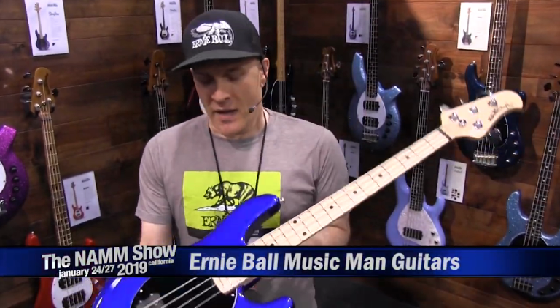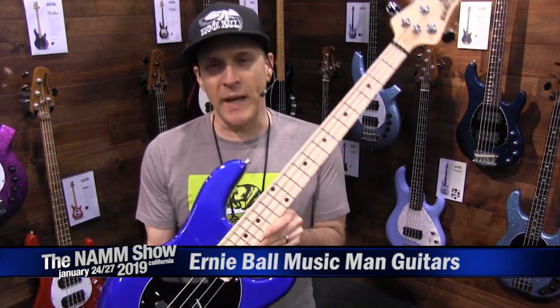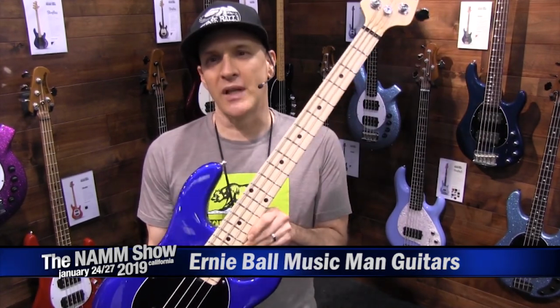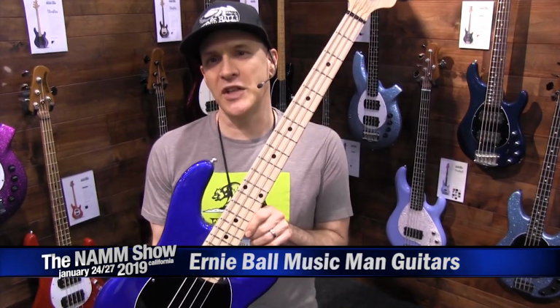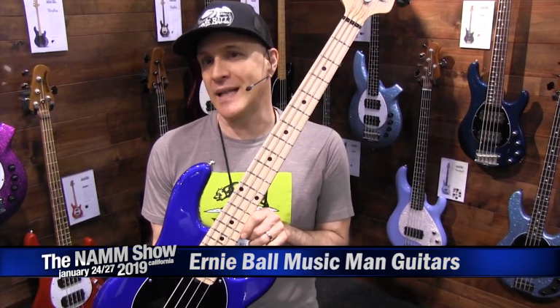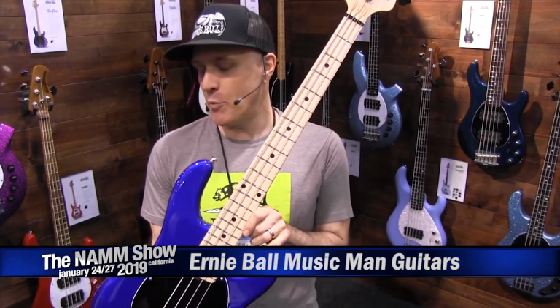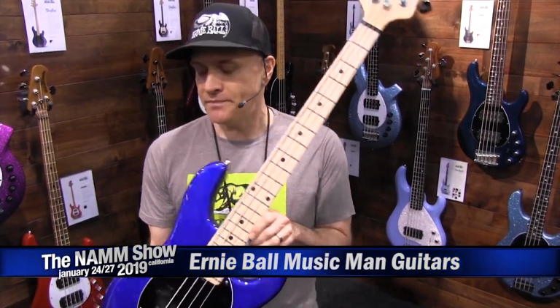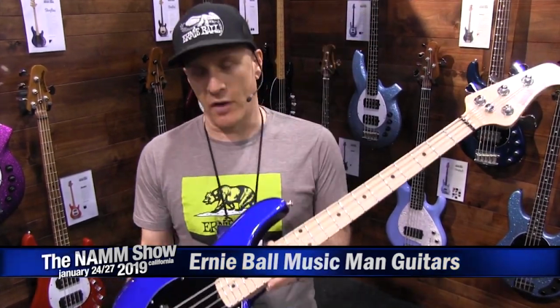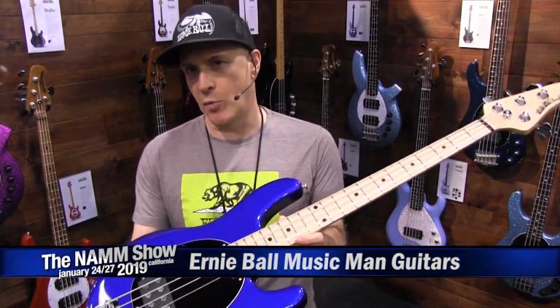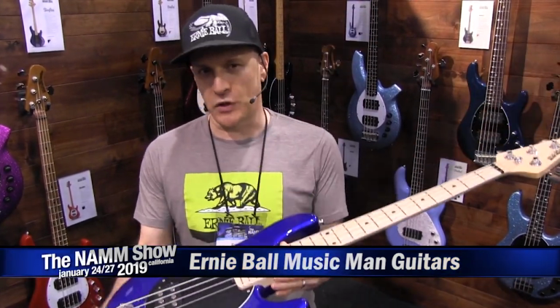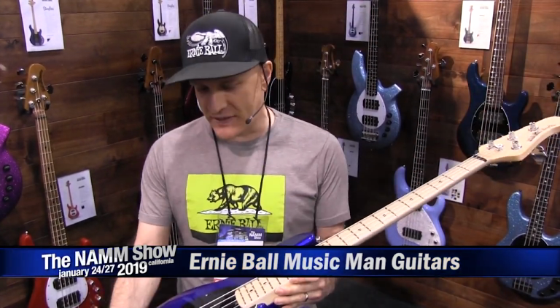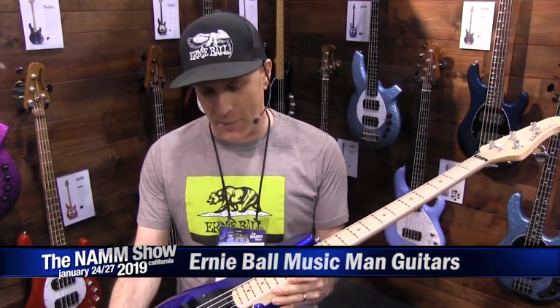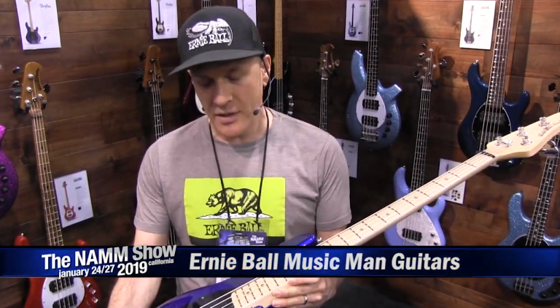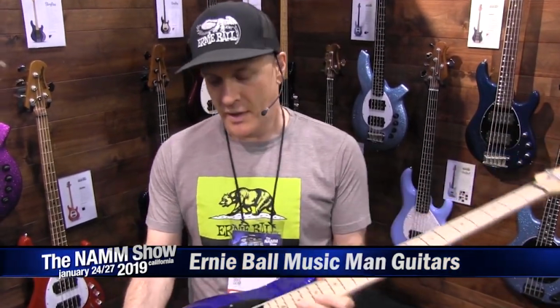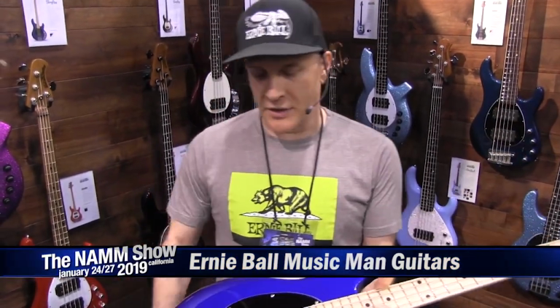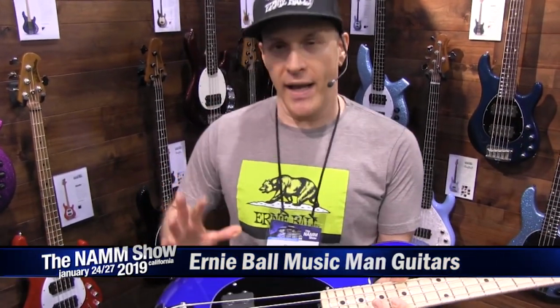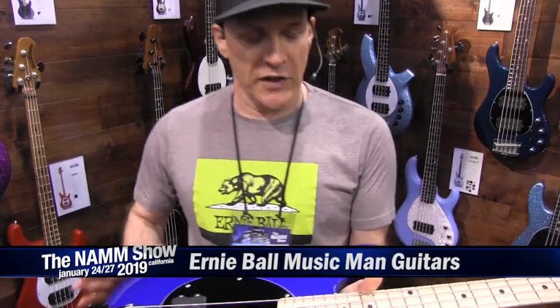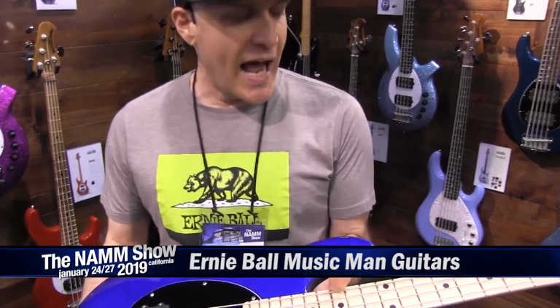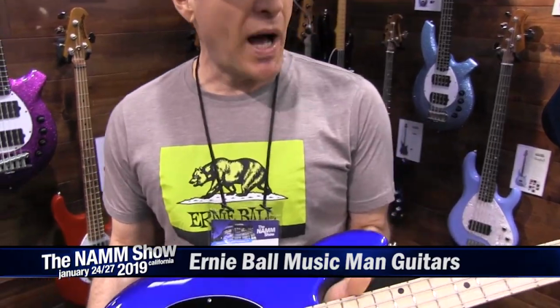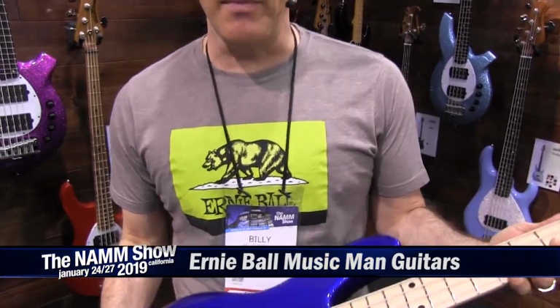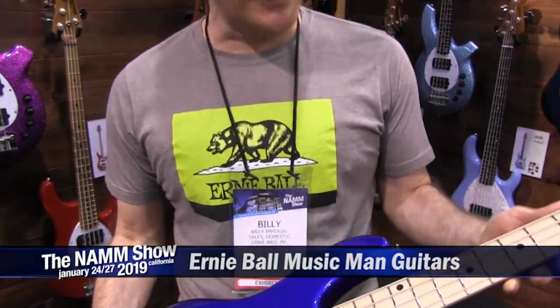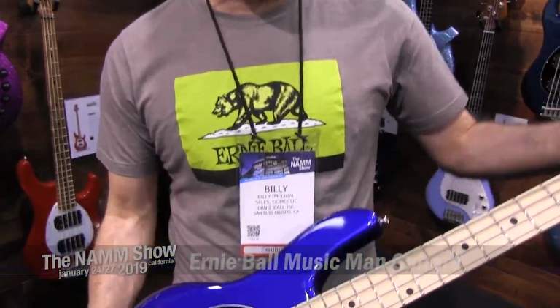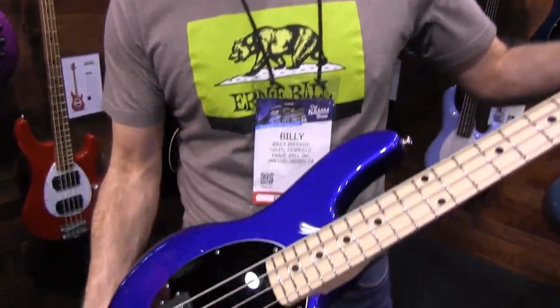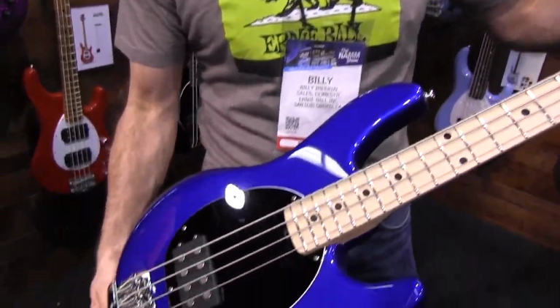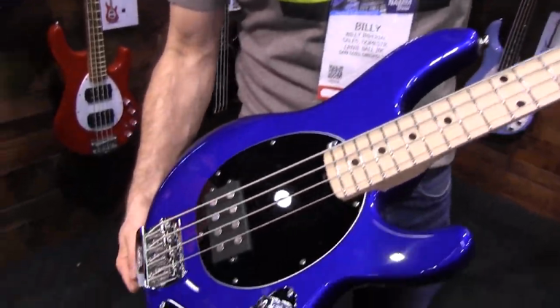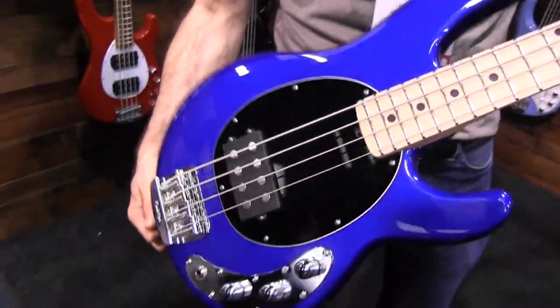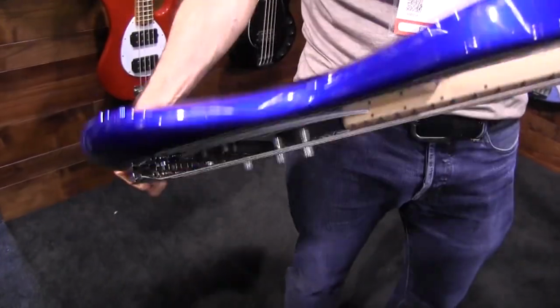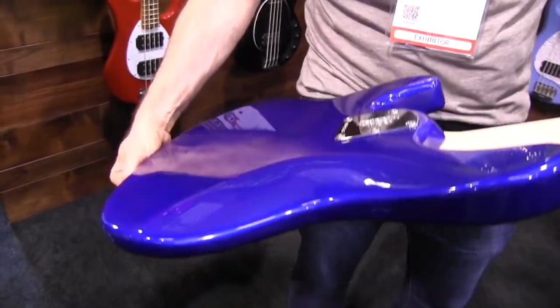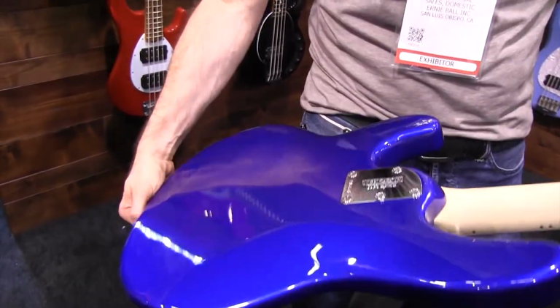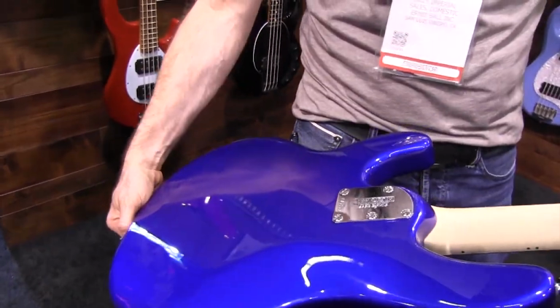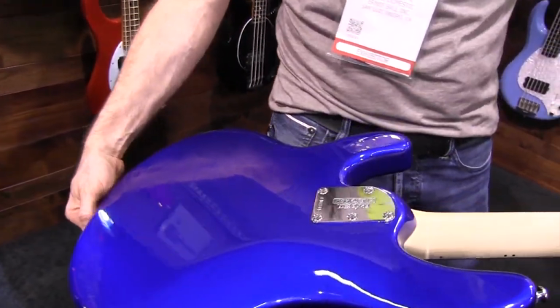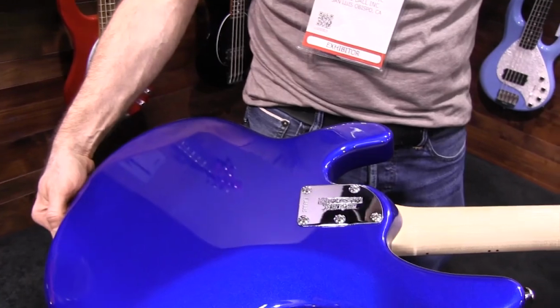This bass will be launching in September, so available in stores in September. It features an ash body, a maple neck, a 30-inch scale, and lightweight Music Man tuners.